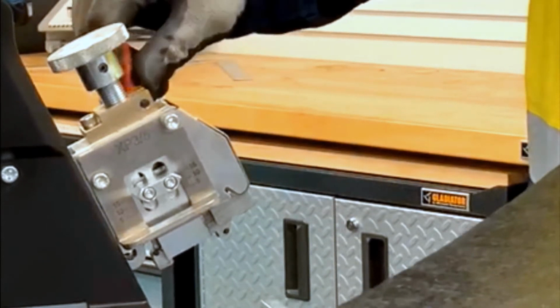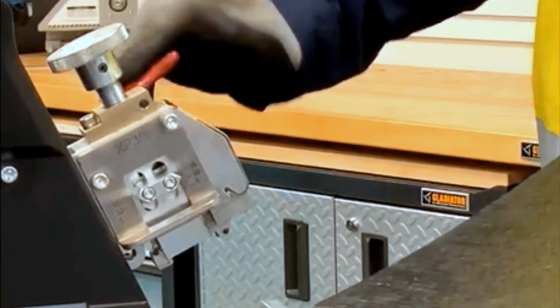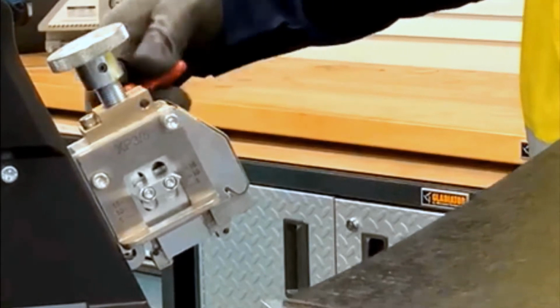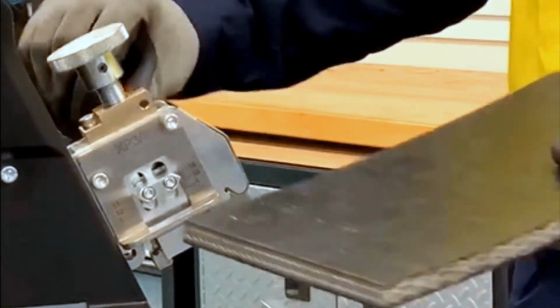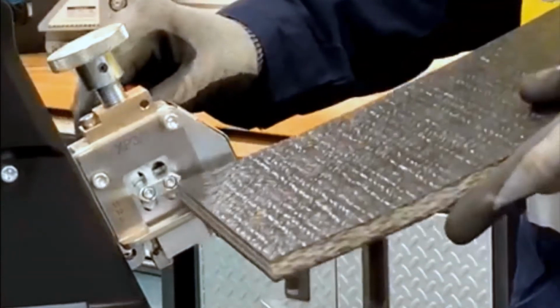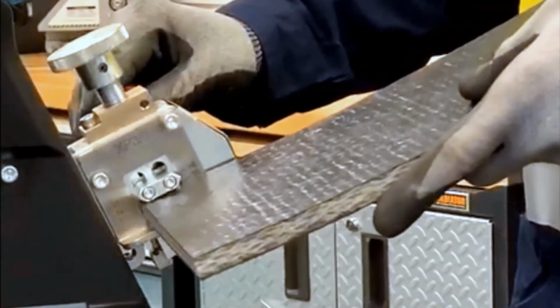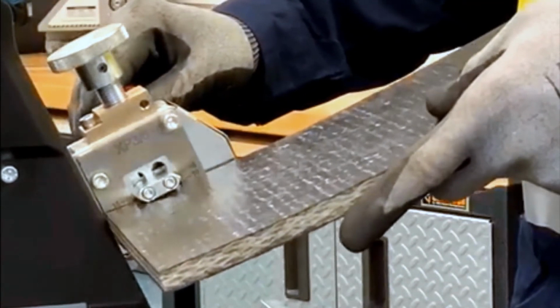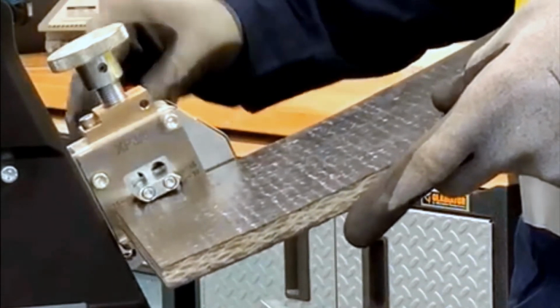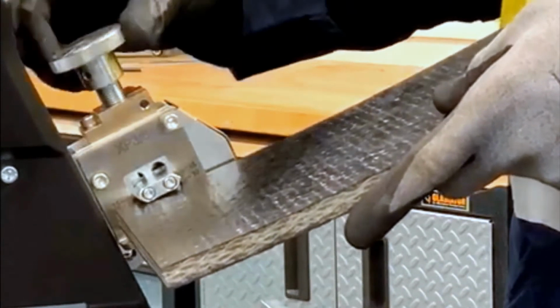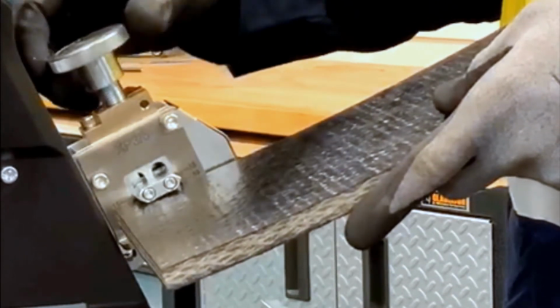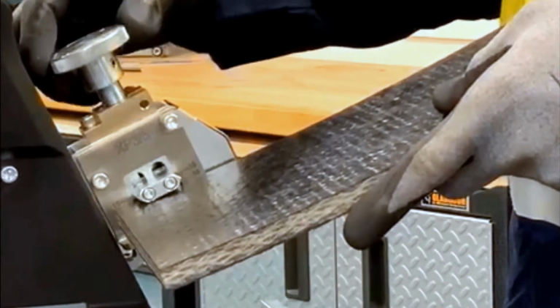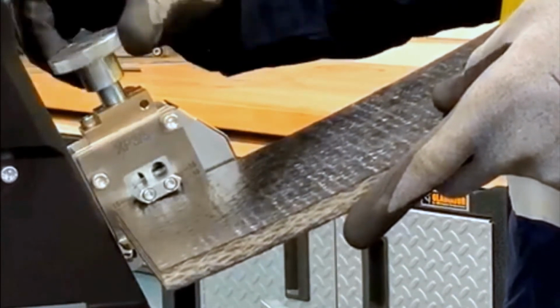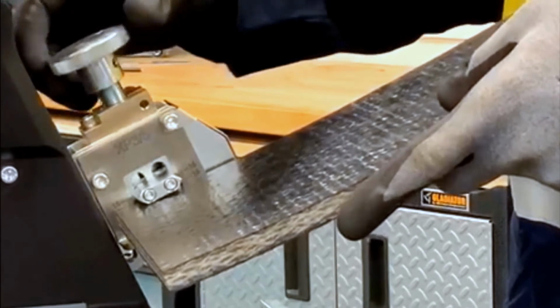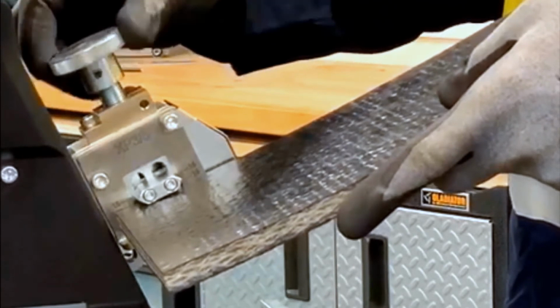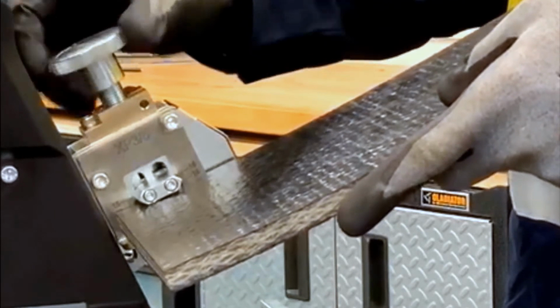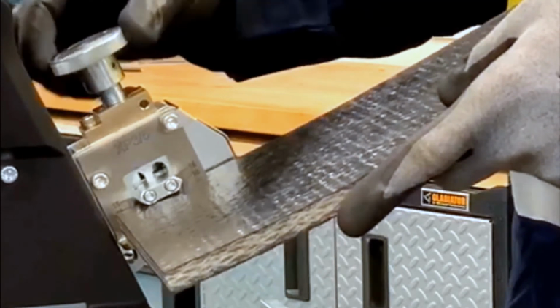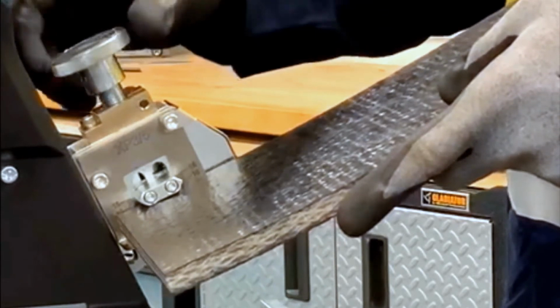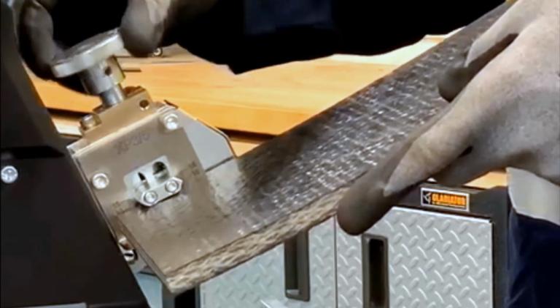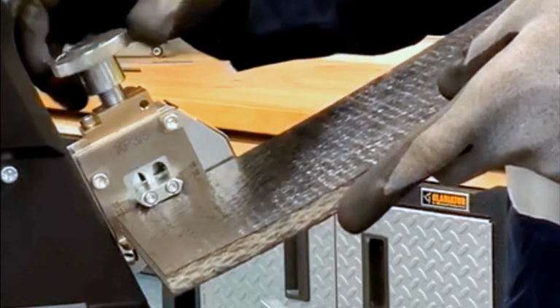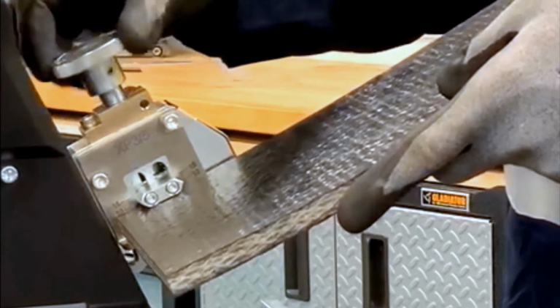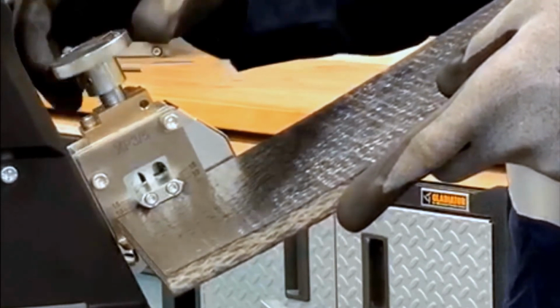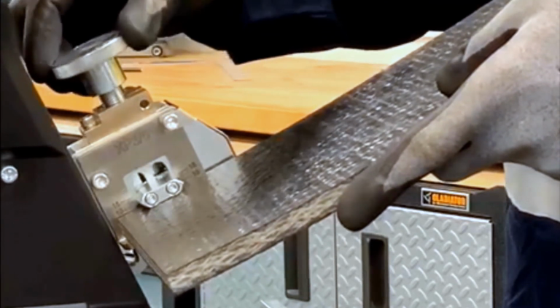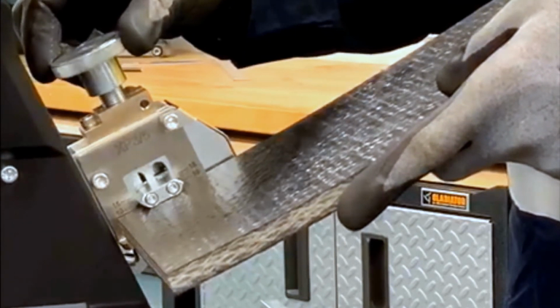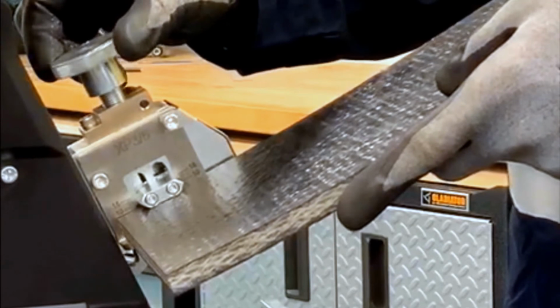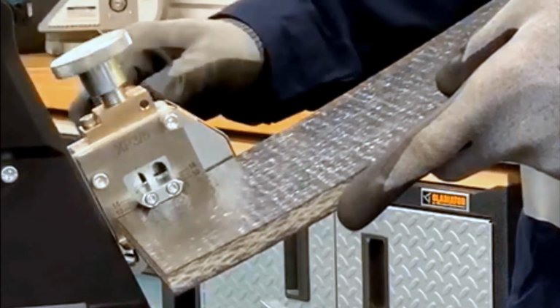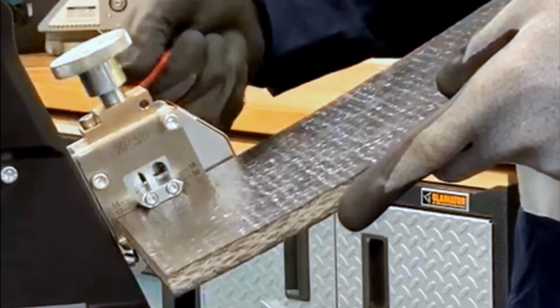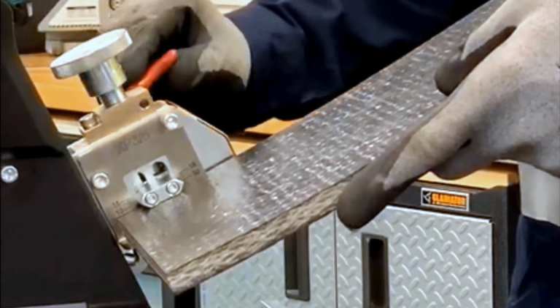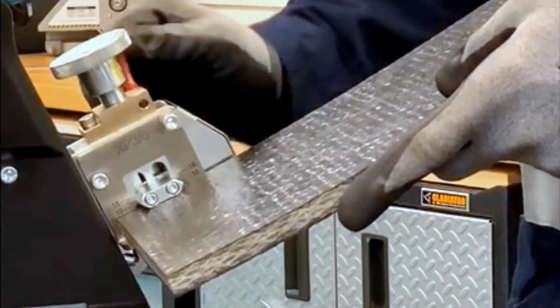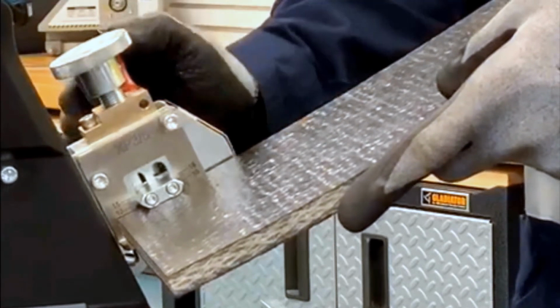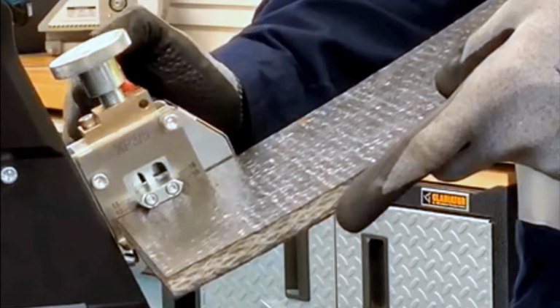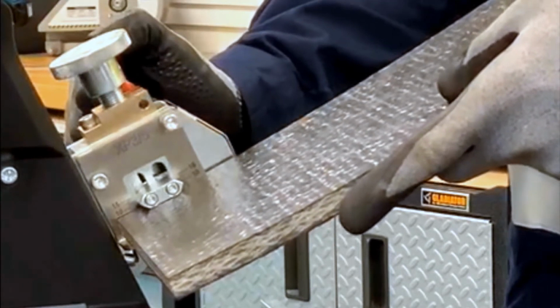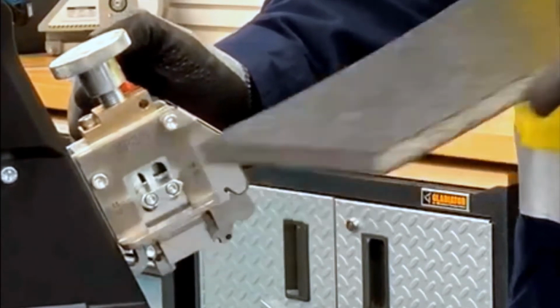We're going to loosen the lock knob, bring in your belt, and we're going to adjust it down against that belt without over tightening it. And then we're going to lock that lock handle back into place.